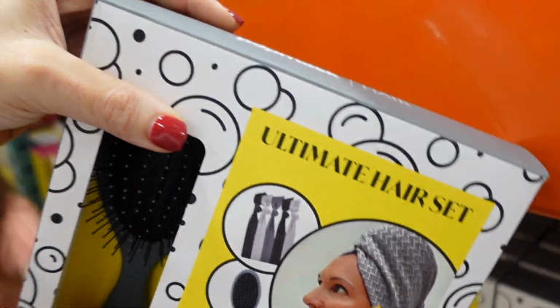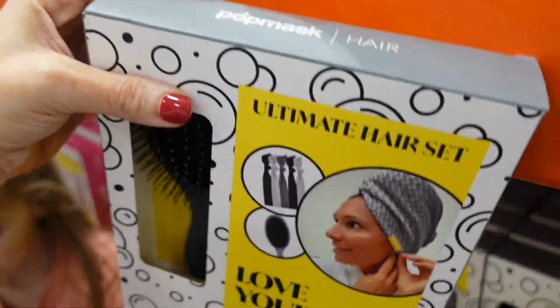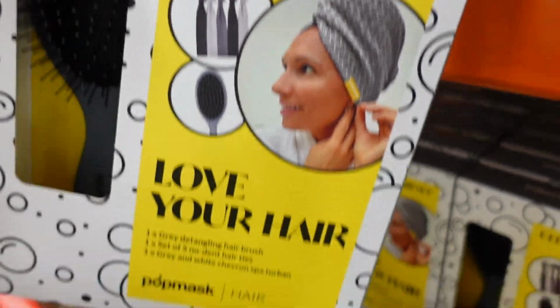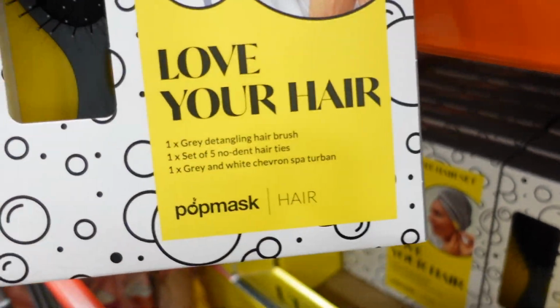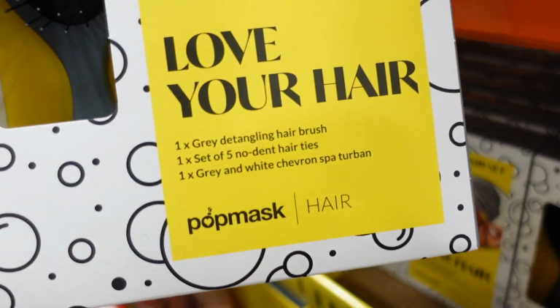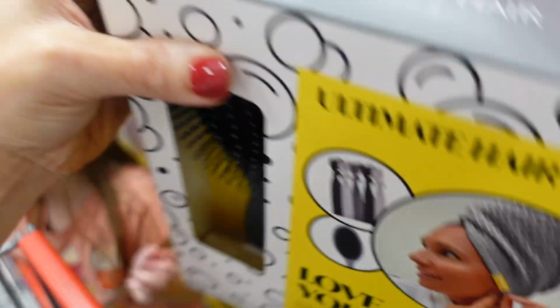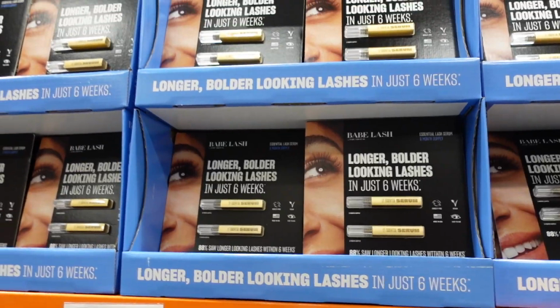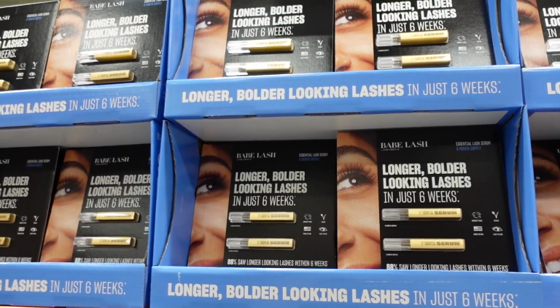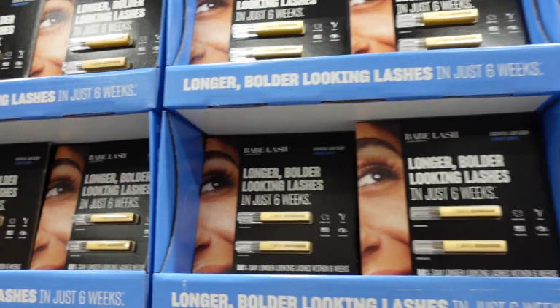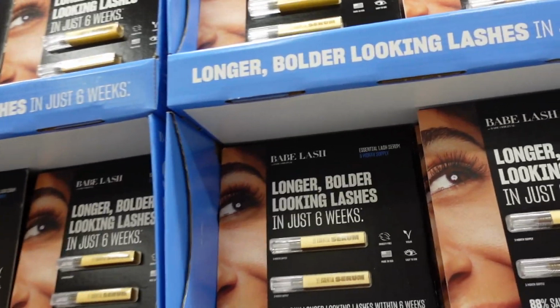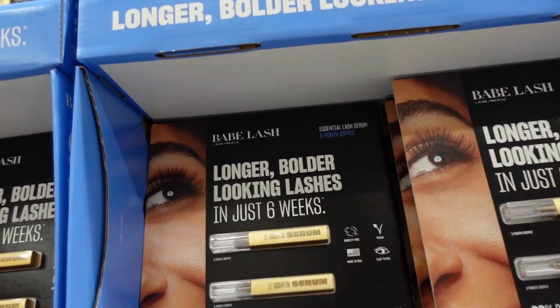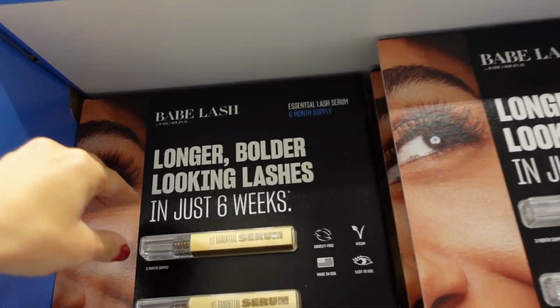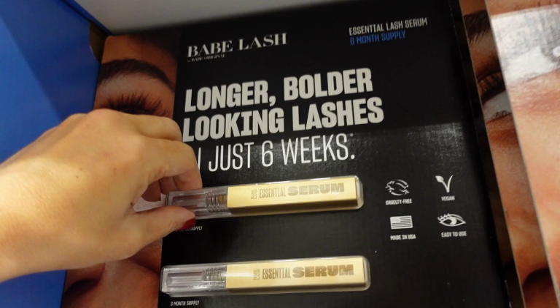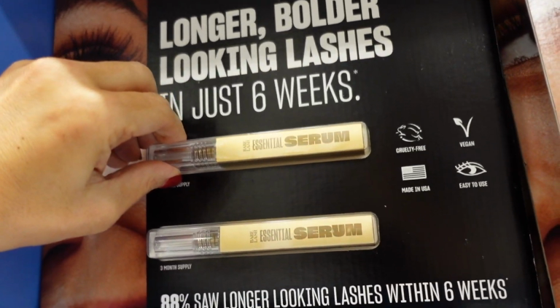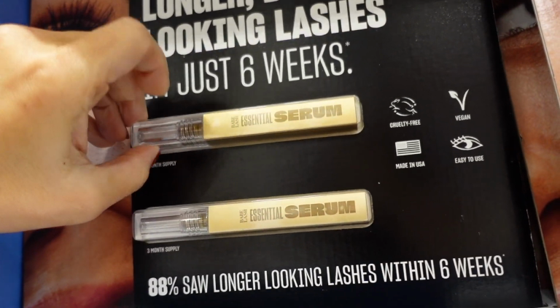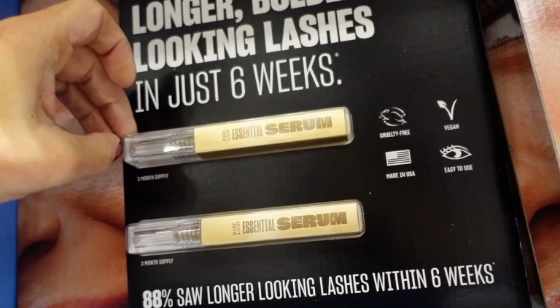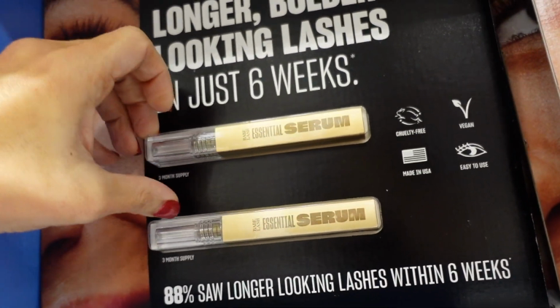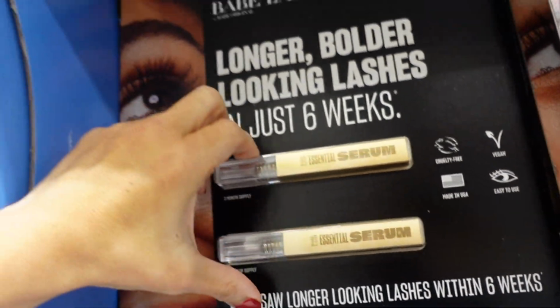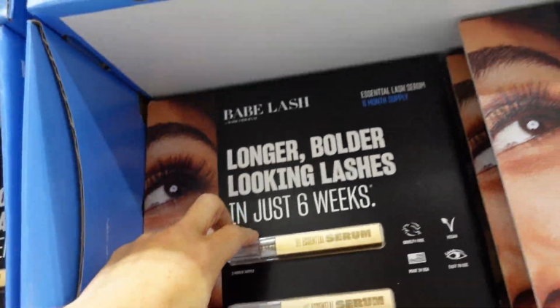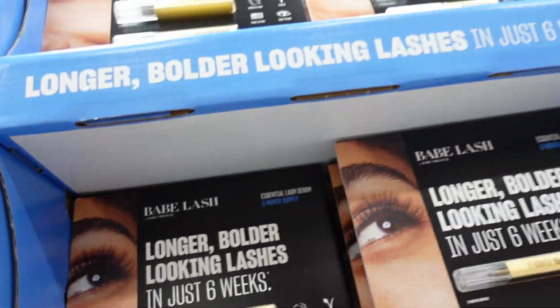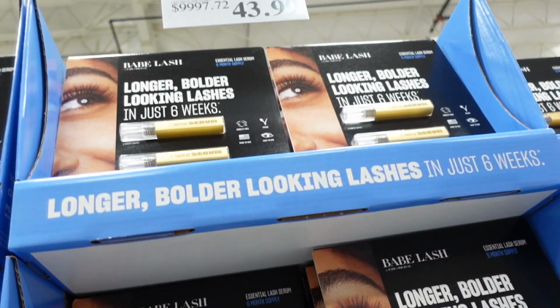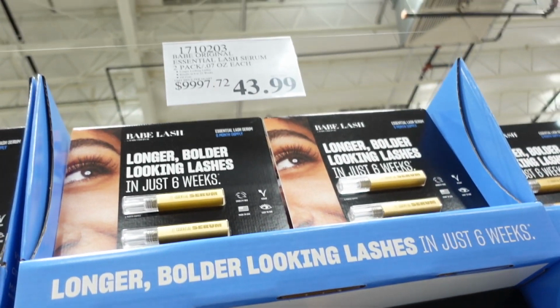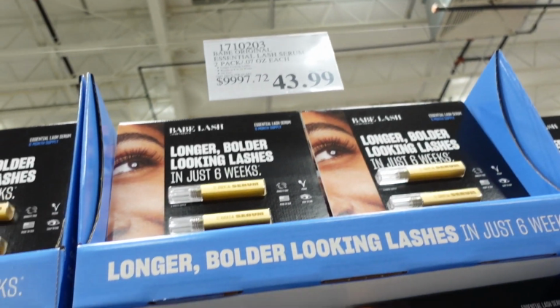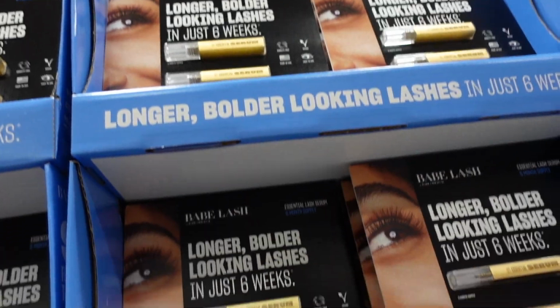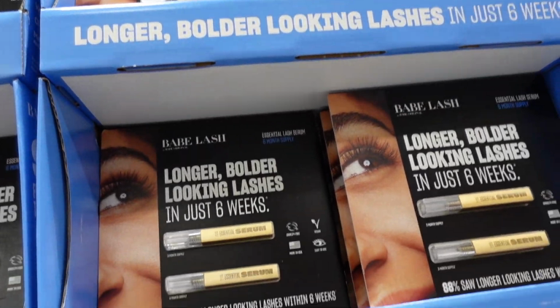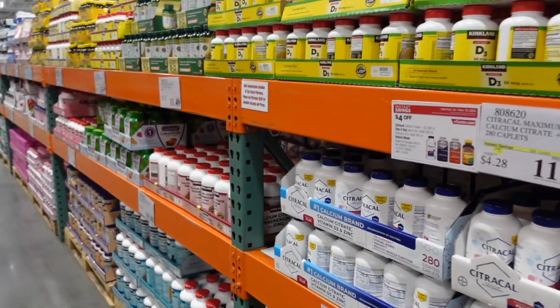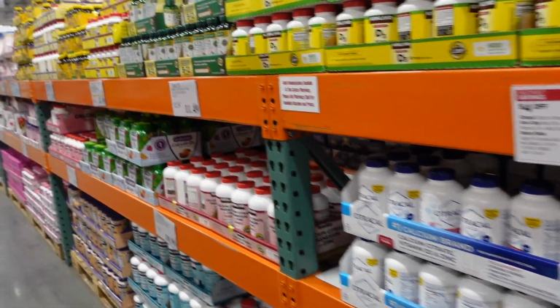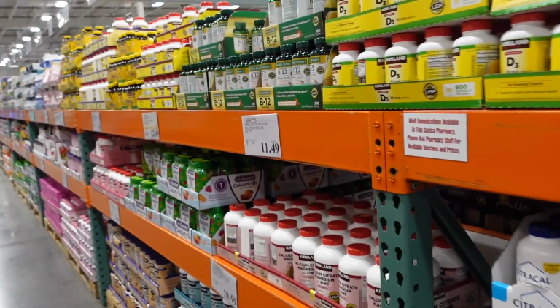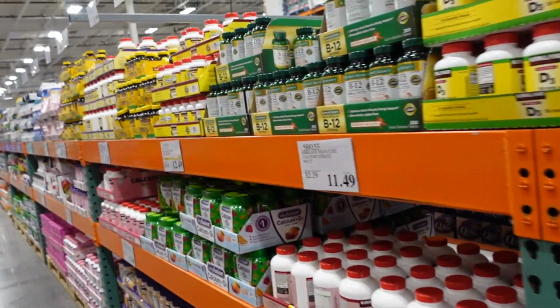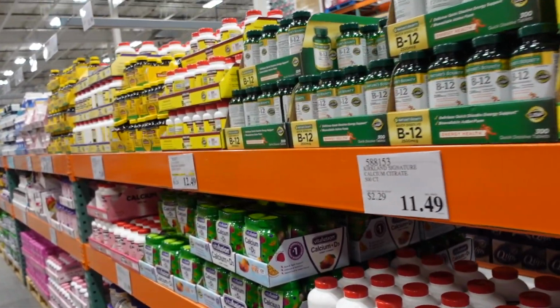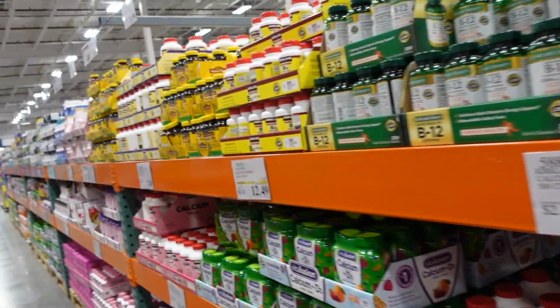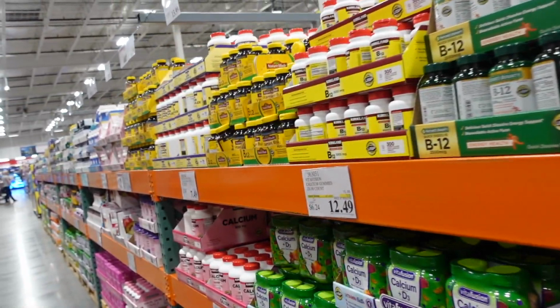Seeing a new brush set — you get the little Turbie towel, brush, and hair ties for $23.99. Also a new two-pack of lash serum from Babe Lash — two three-month supplies for $43.99.